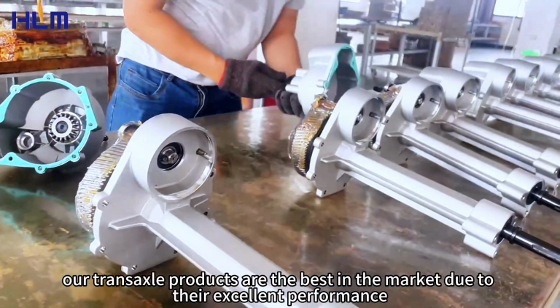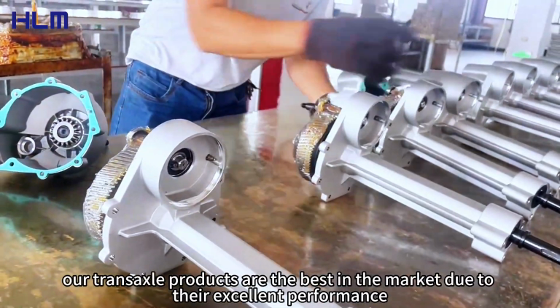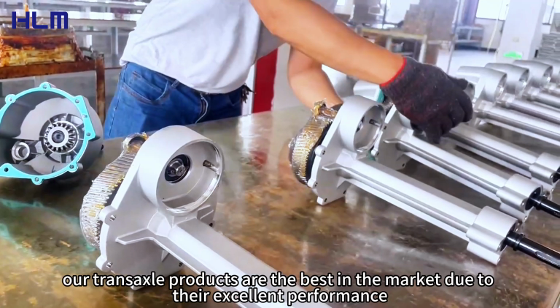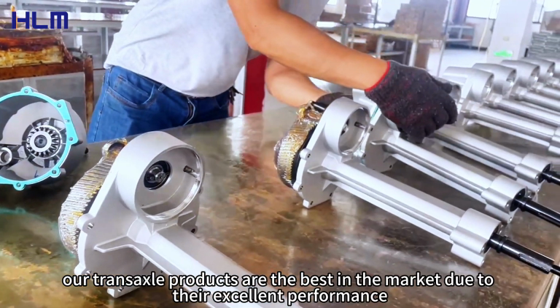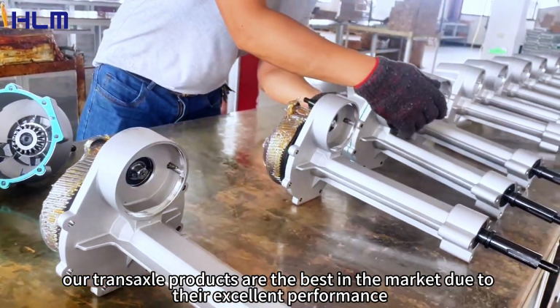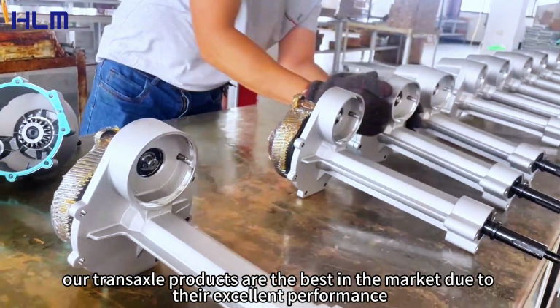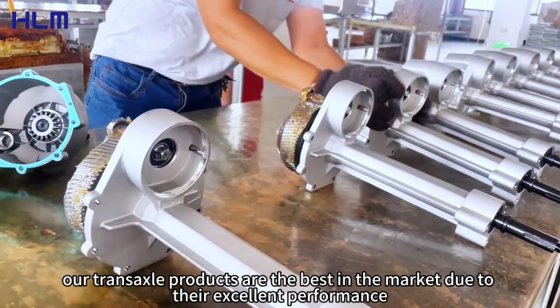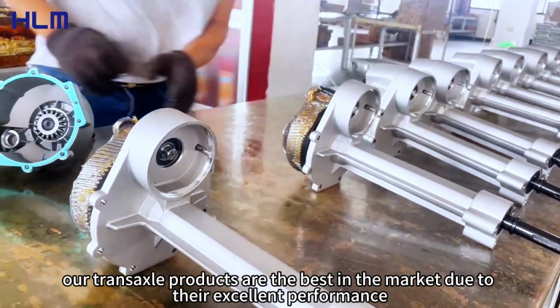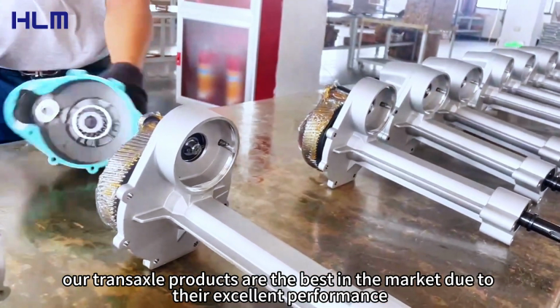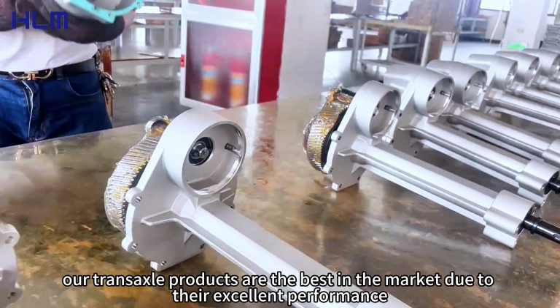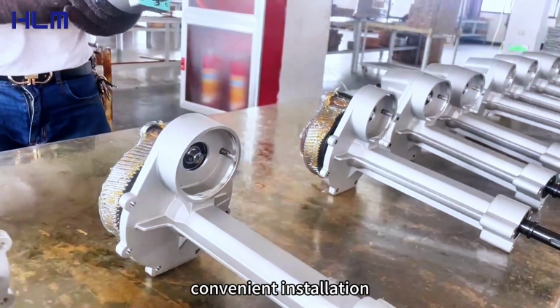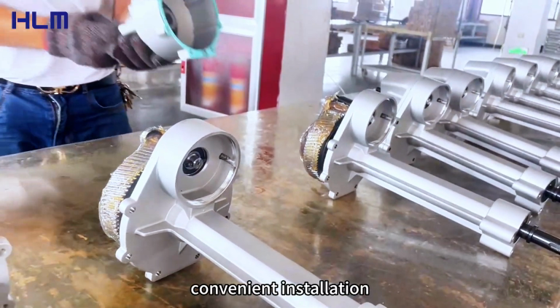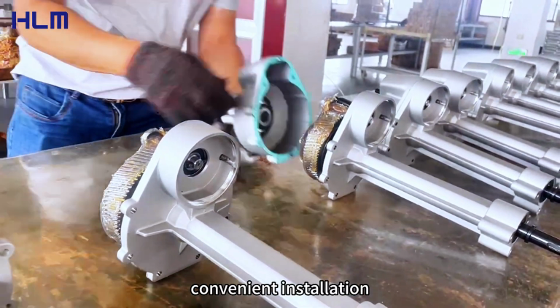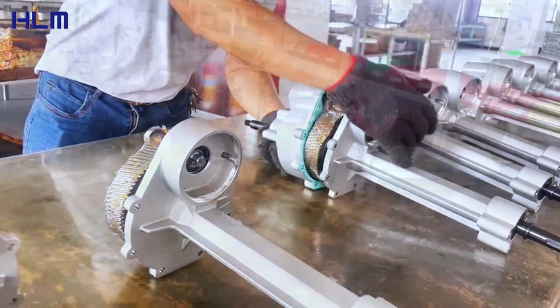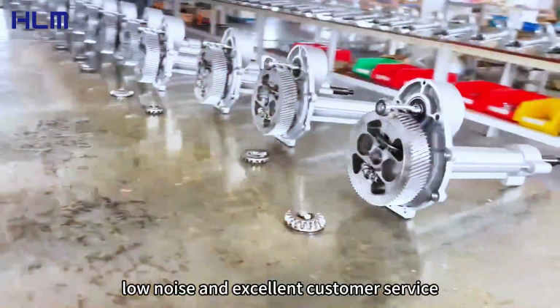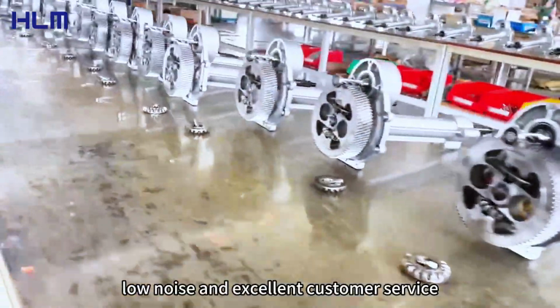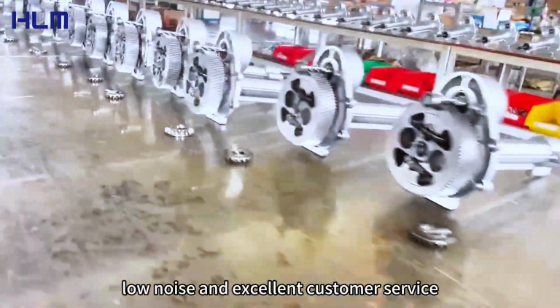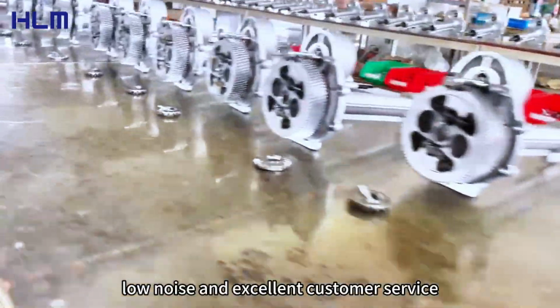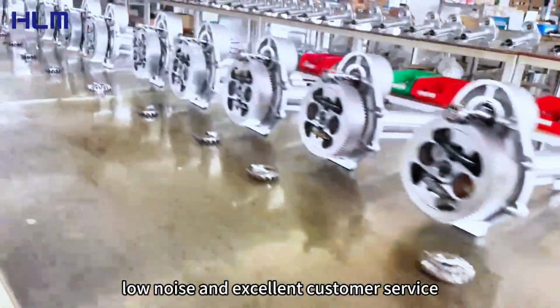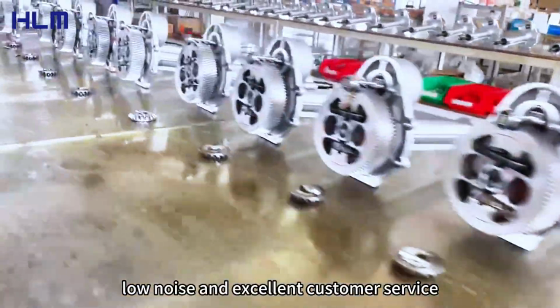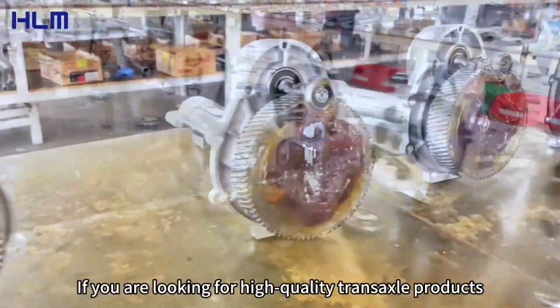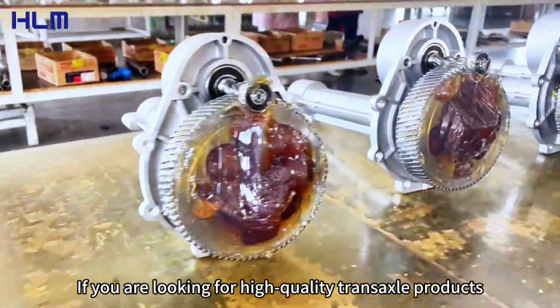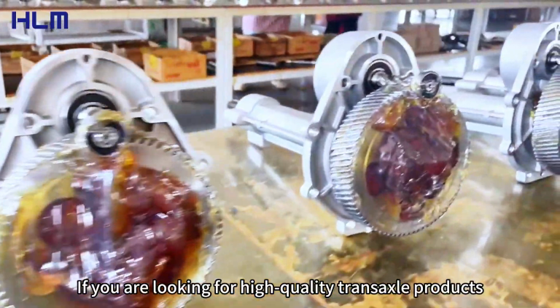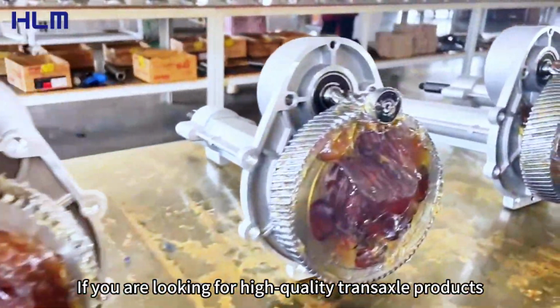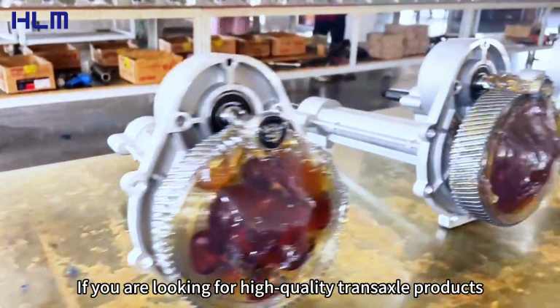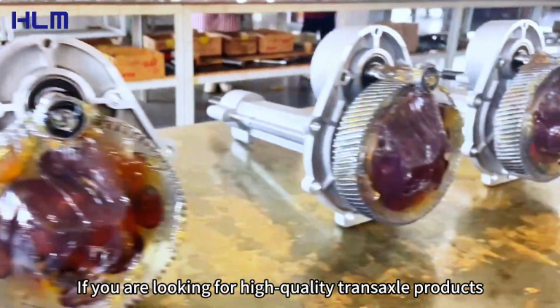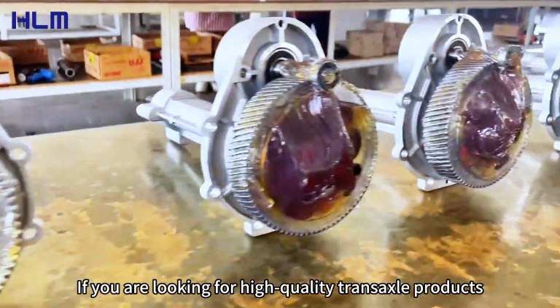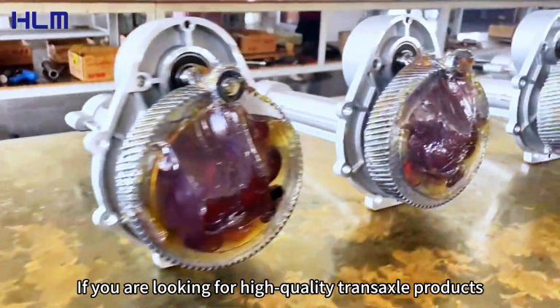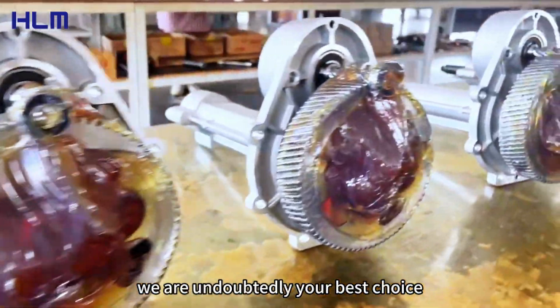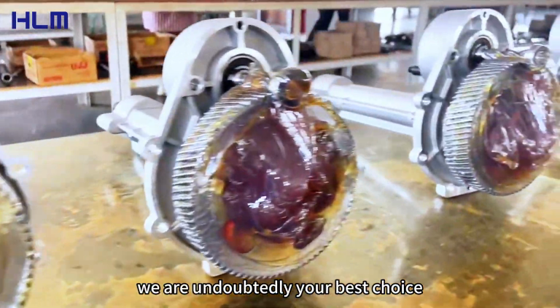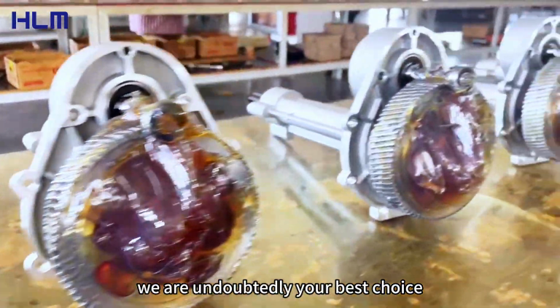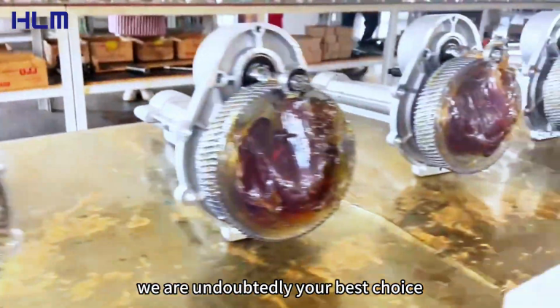In short, our TransAxel products are the best in the market due to their excellent performance, convenient installation, low noise, and excellent customer service. If you are looking for high-quality TransAxel products, we are undoubtedly your best choice.